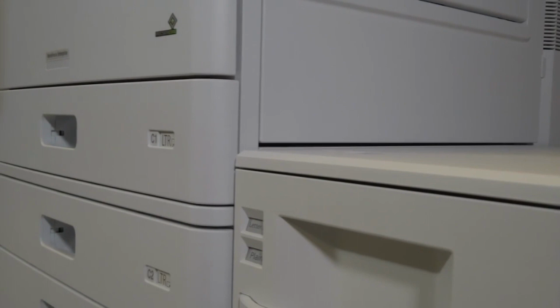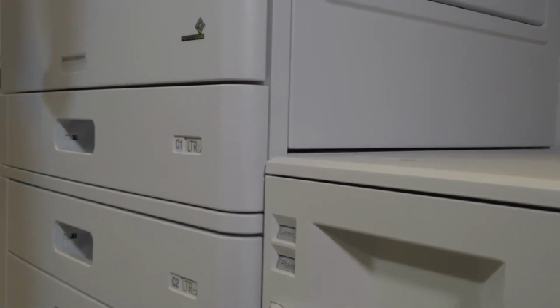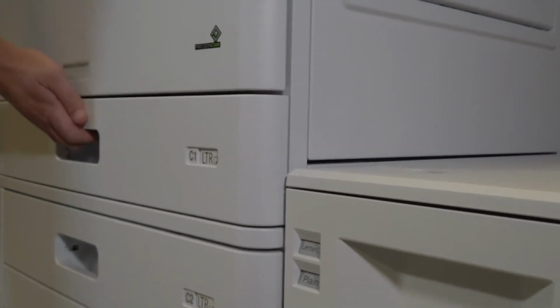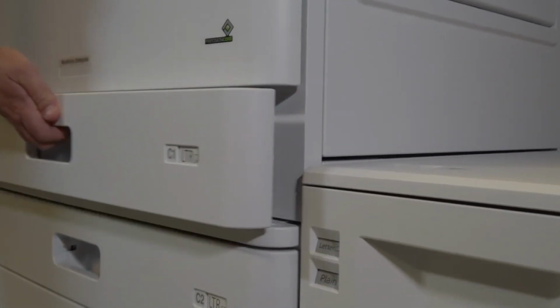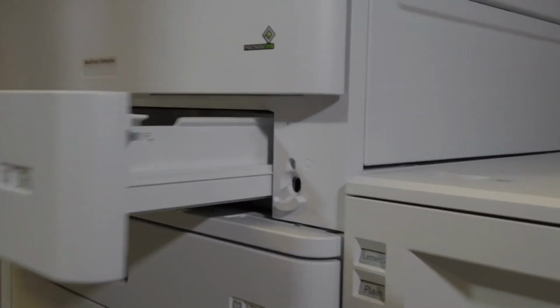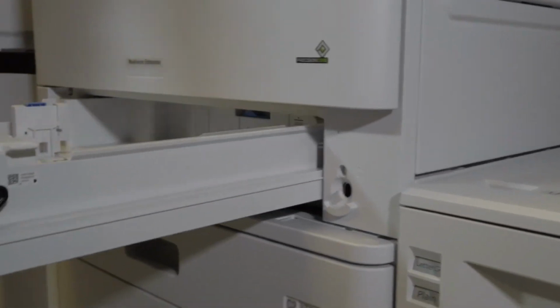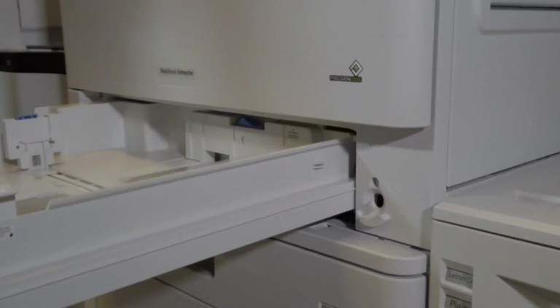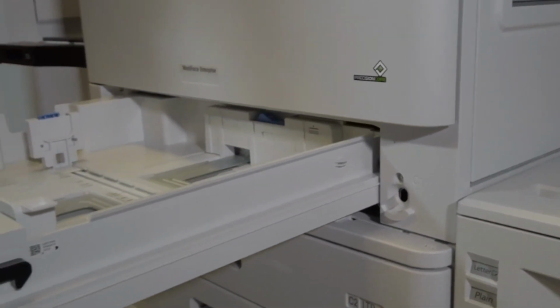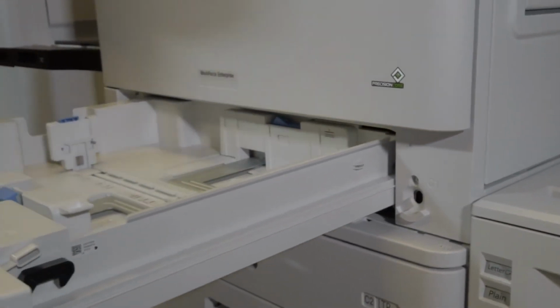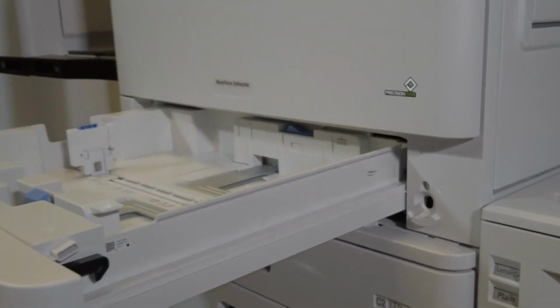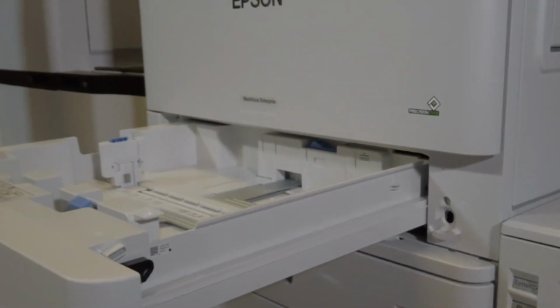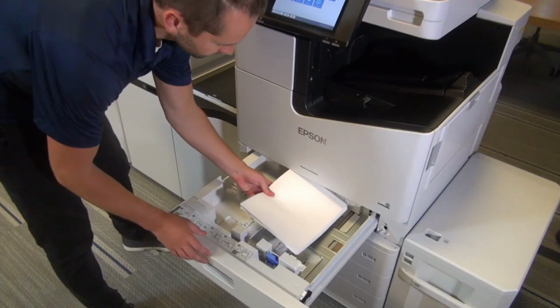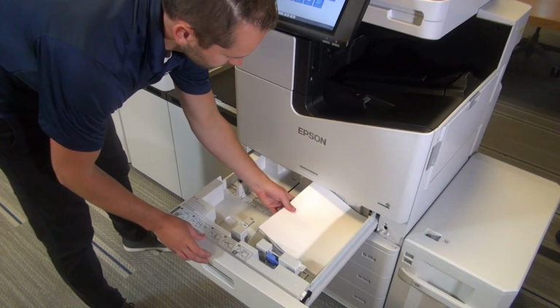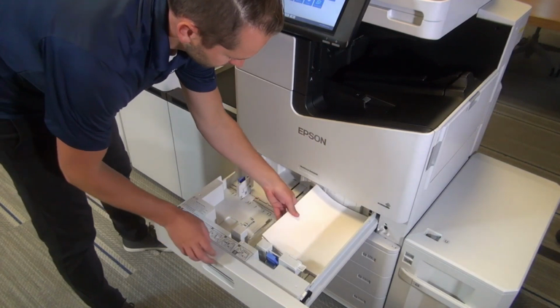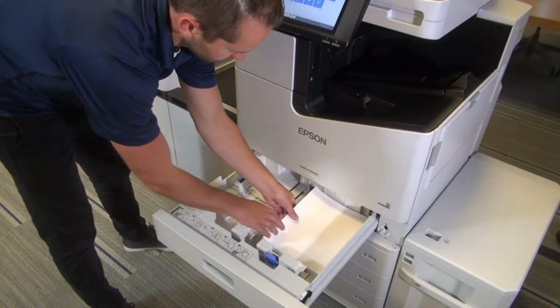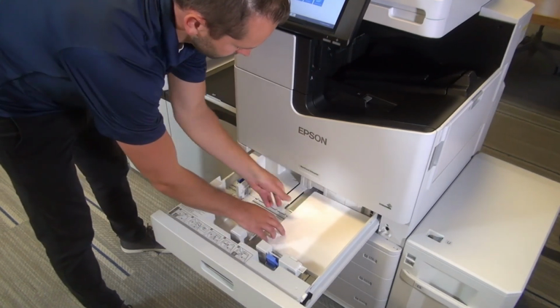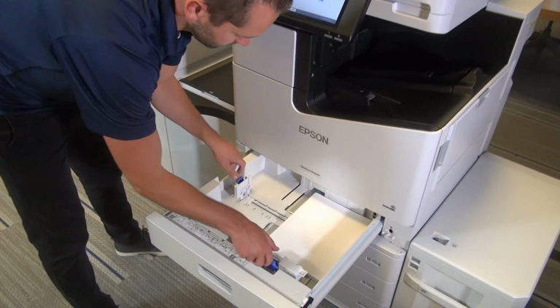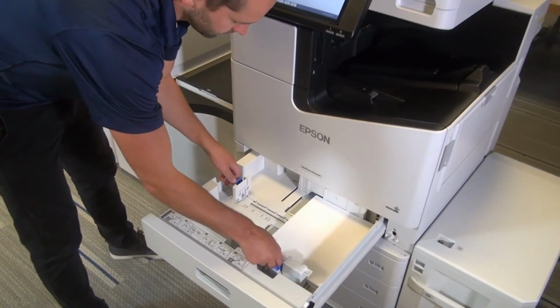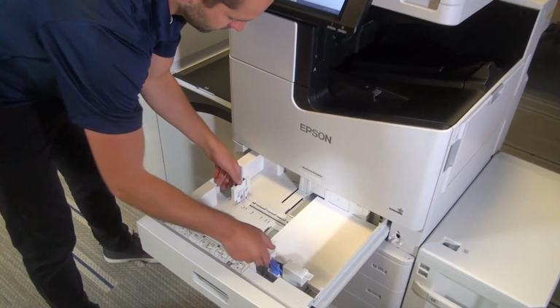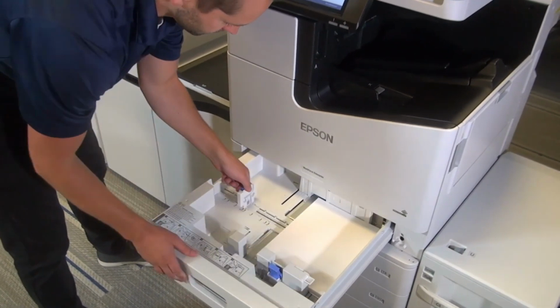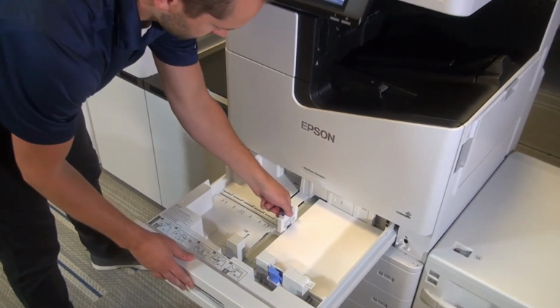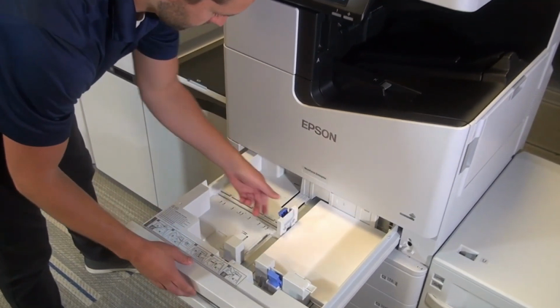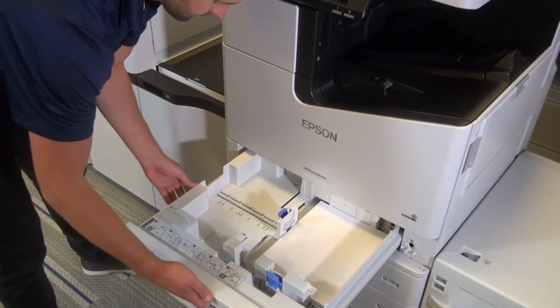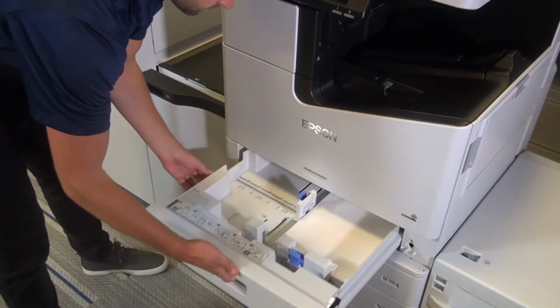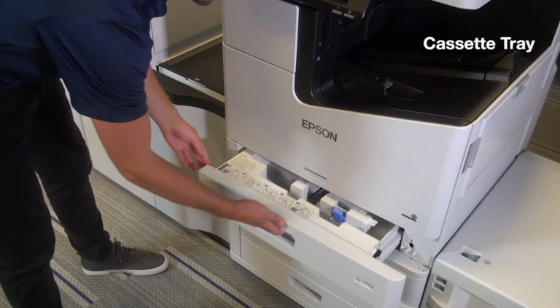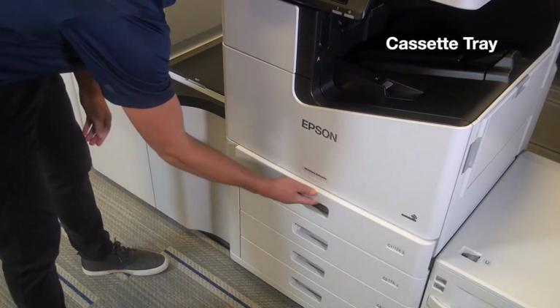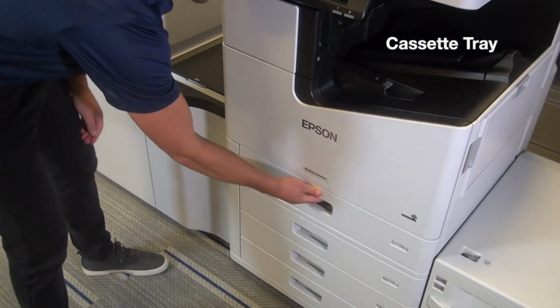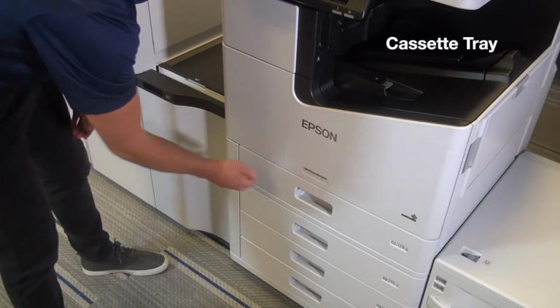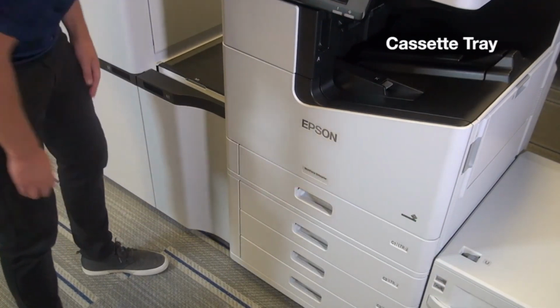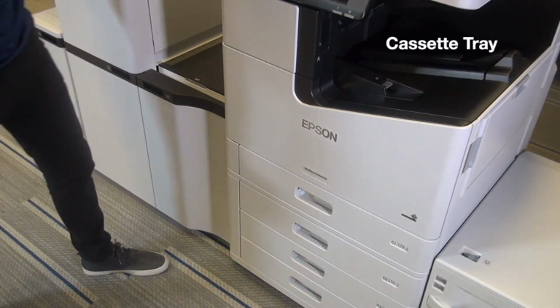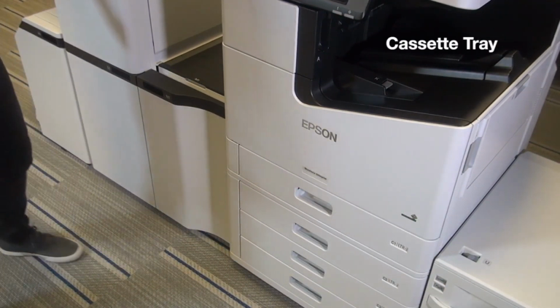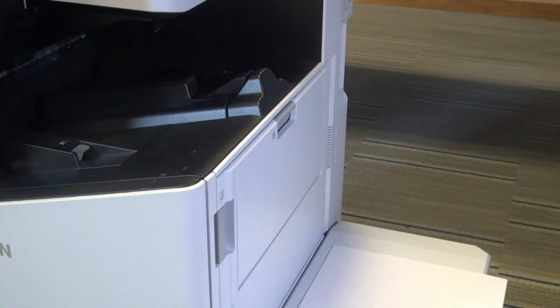We have four different trays that come standard with the Workforce Enterprise. With these you can configure them to have either different types of paper or different sizes of paper. Each cassette holds about 550 pages each.